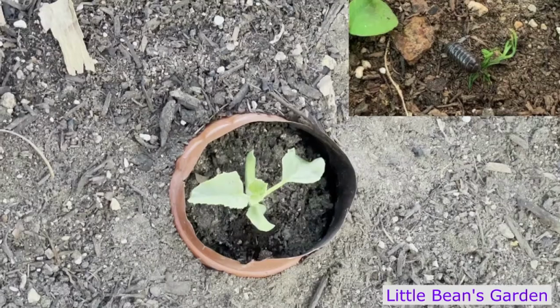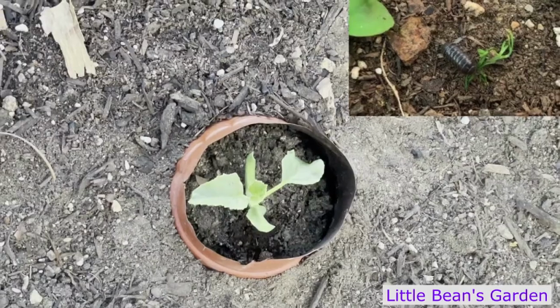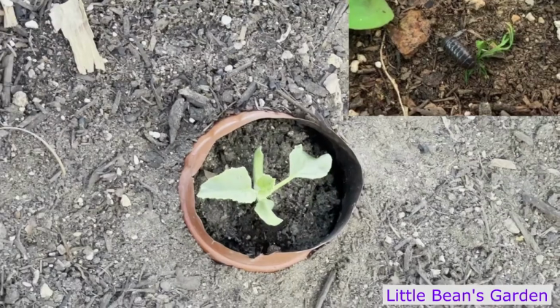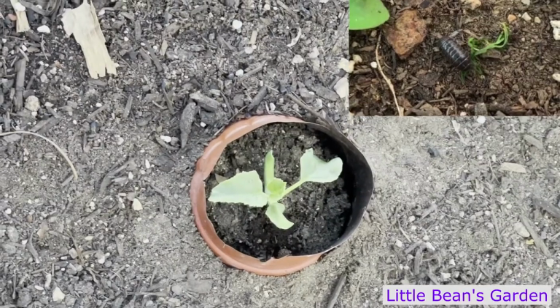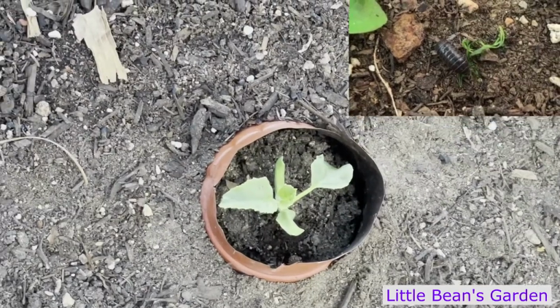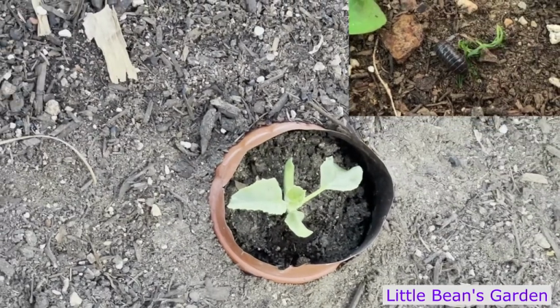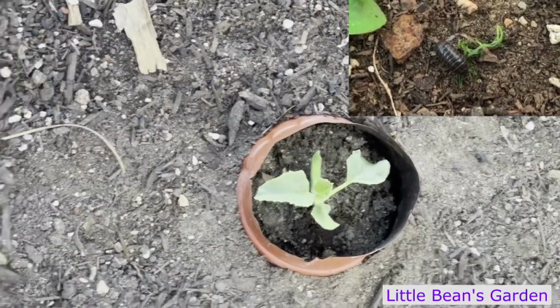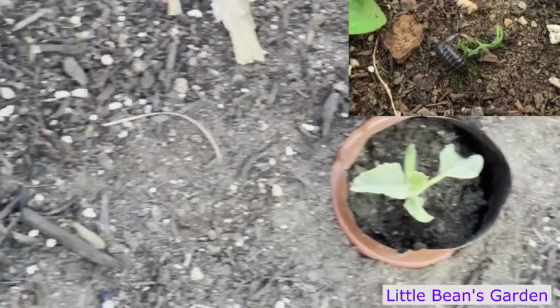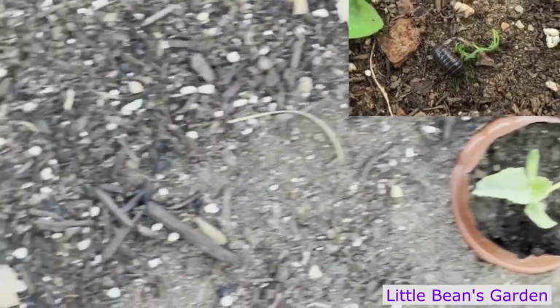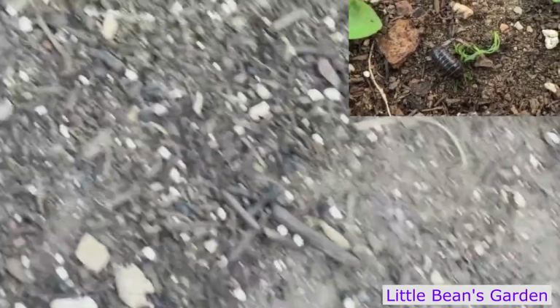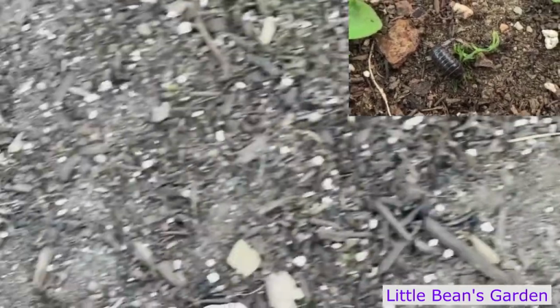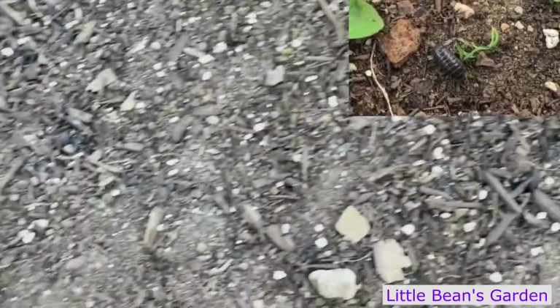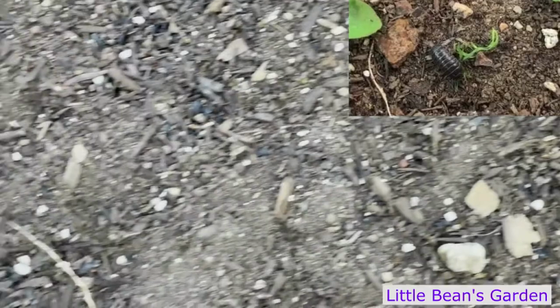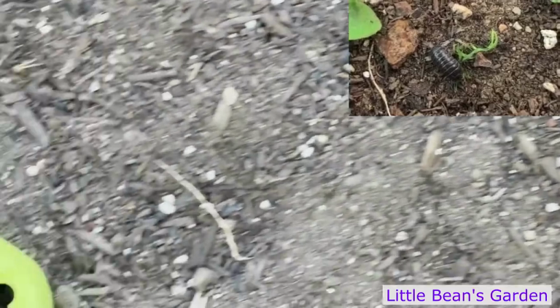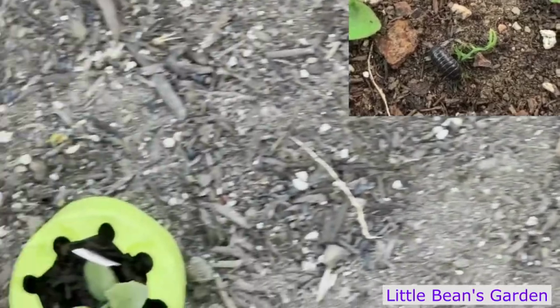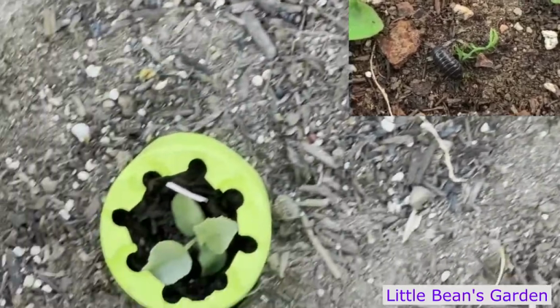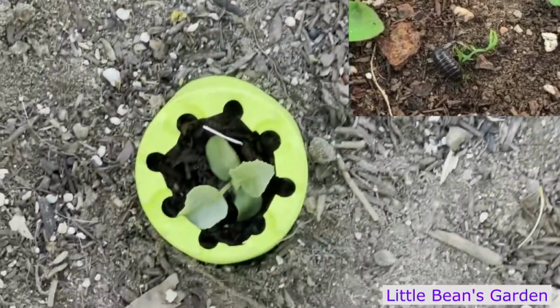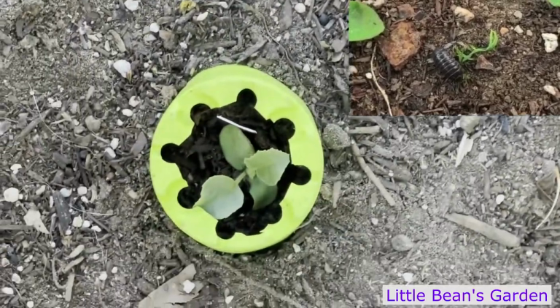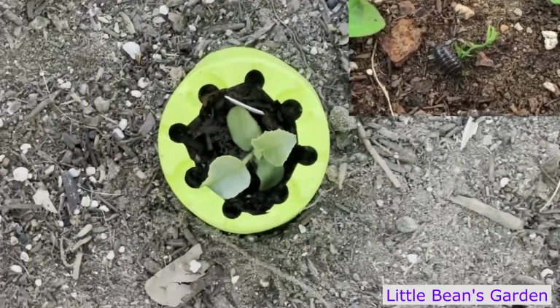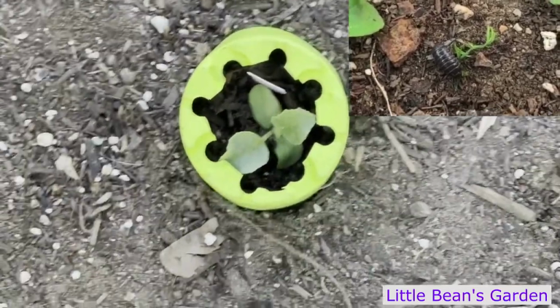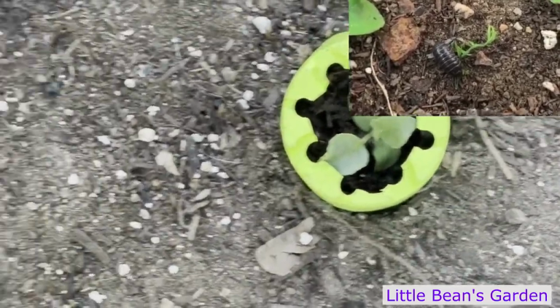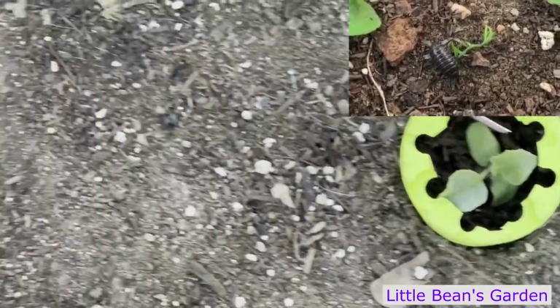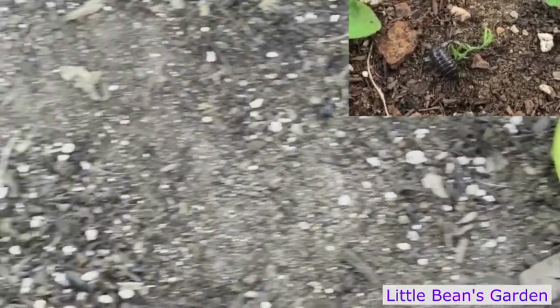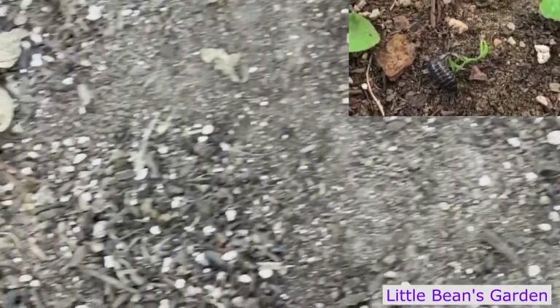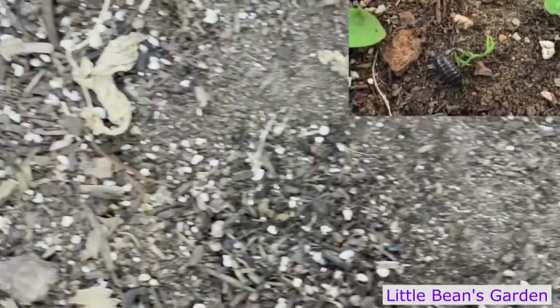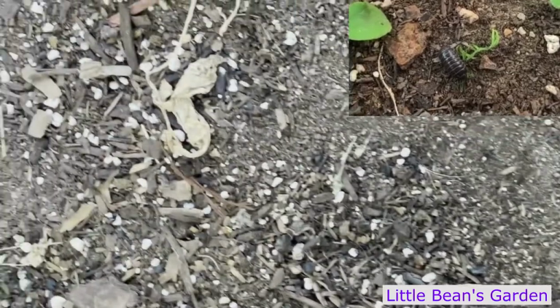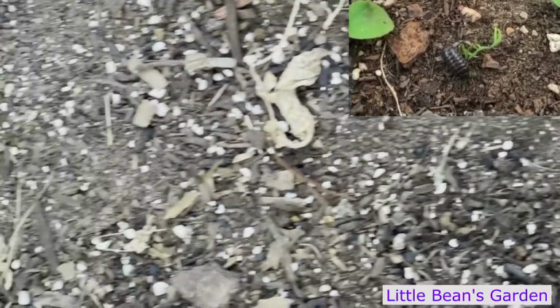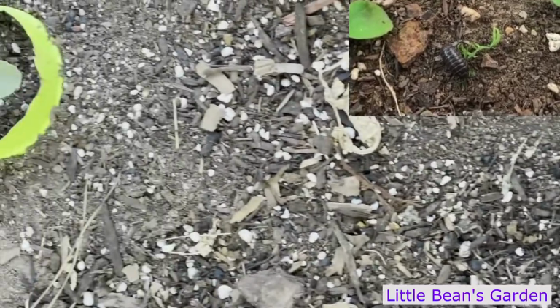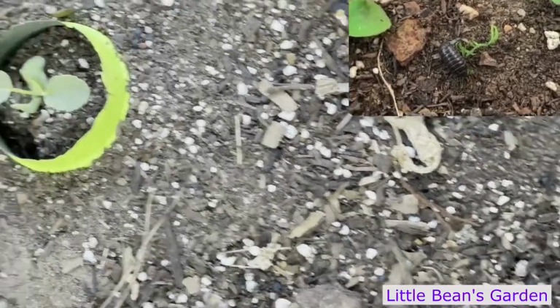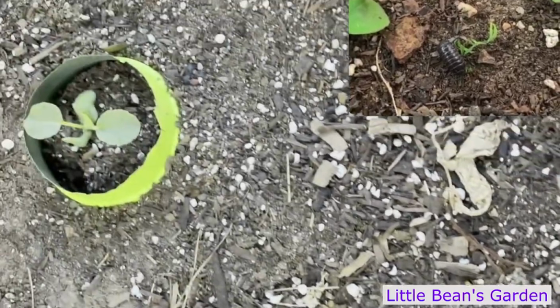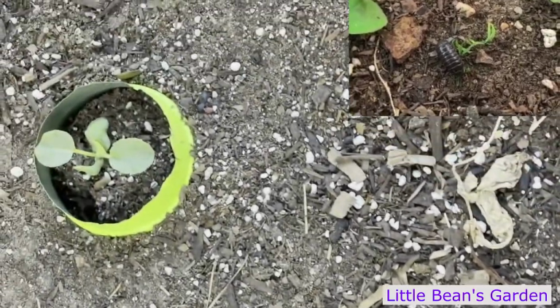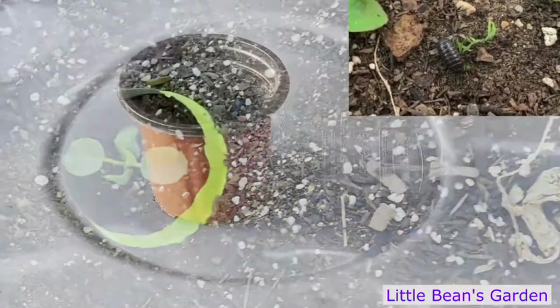Are you having issues with pill bugs? No problem, I got you covered. This is how I handle the pill bugs in my raised bed garden, and it has worked for me.